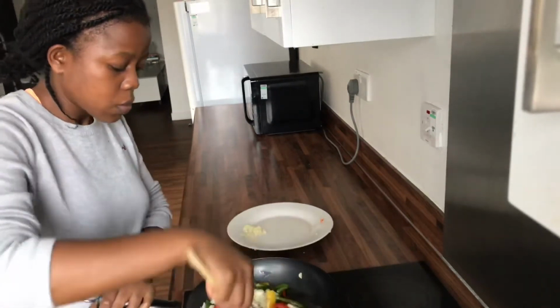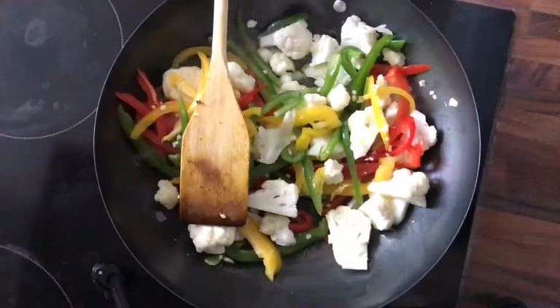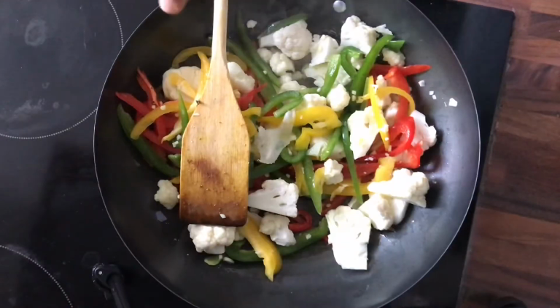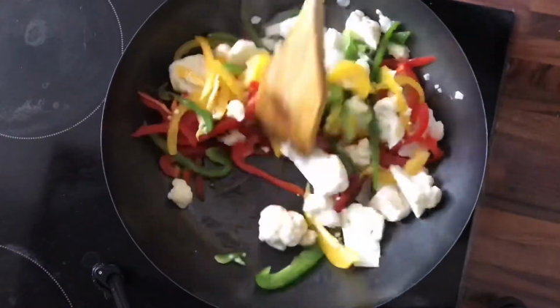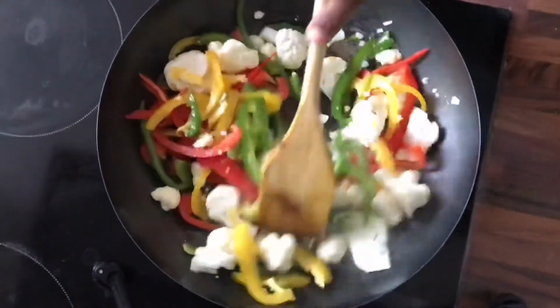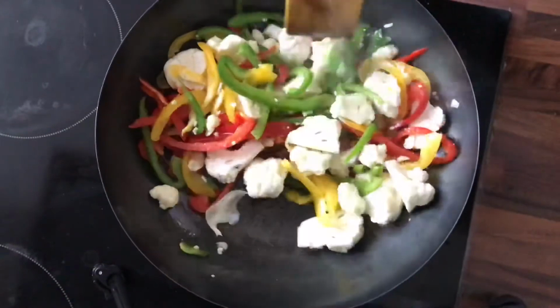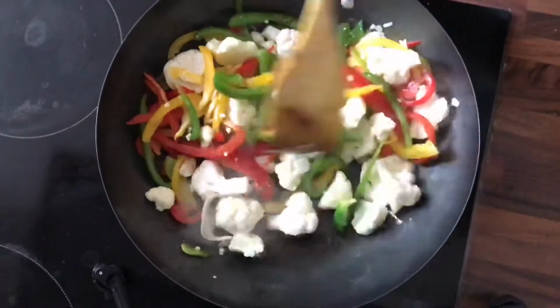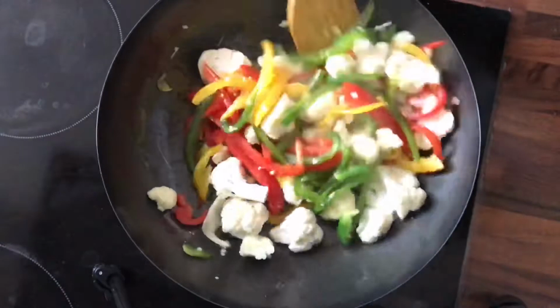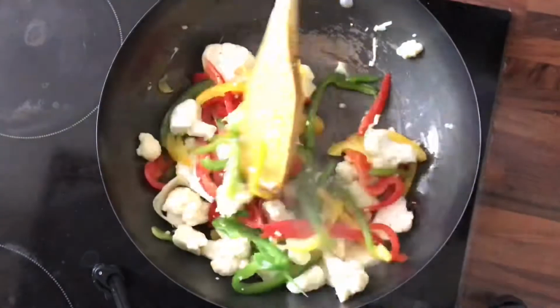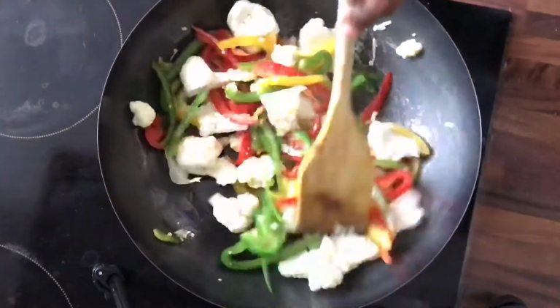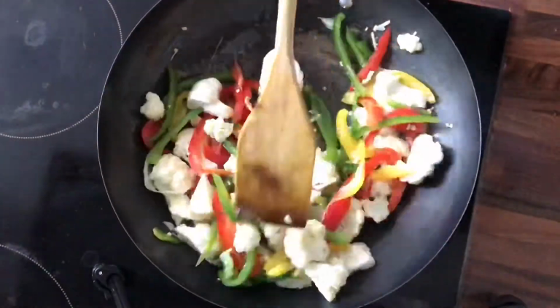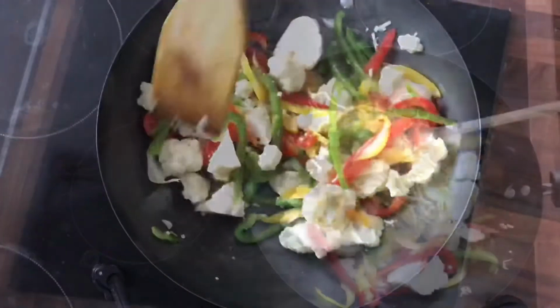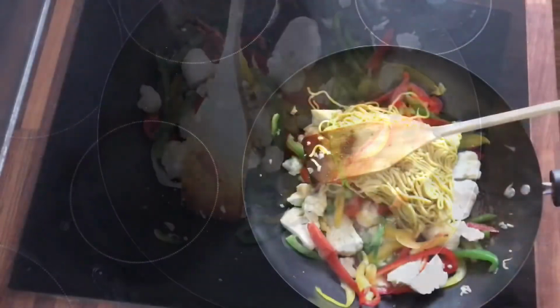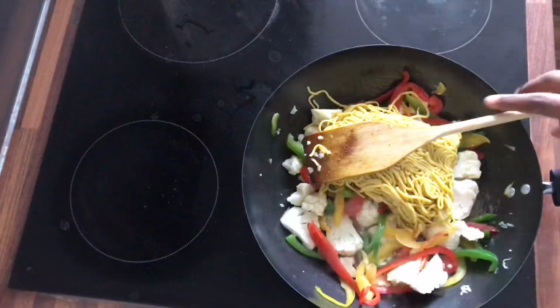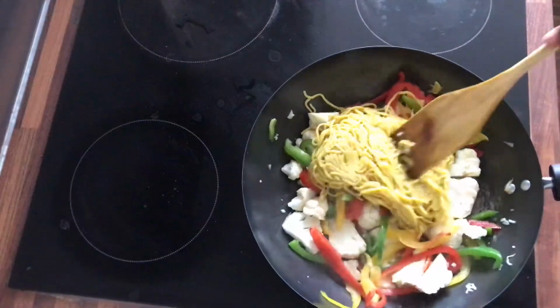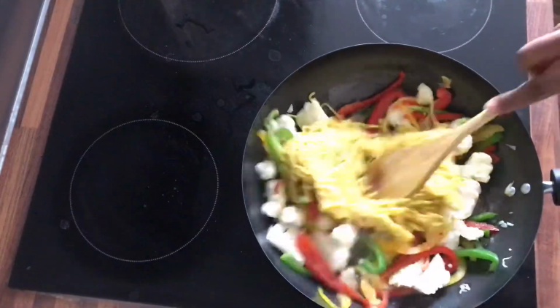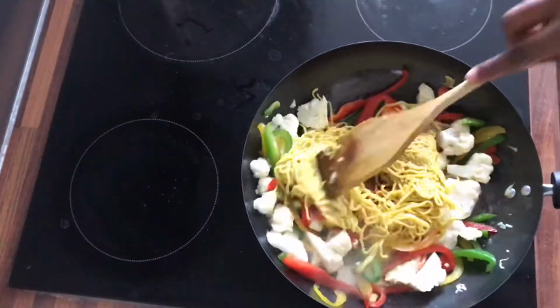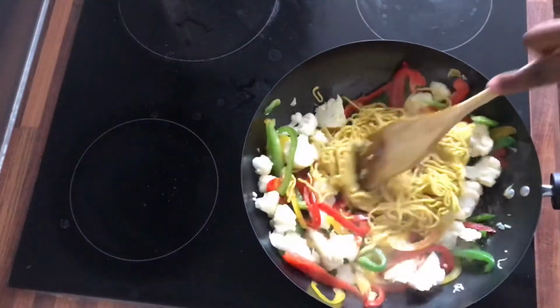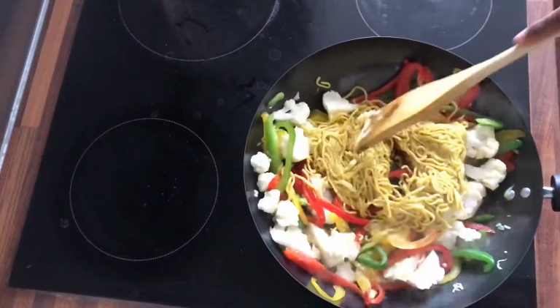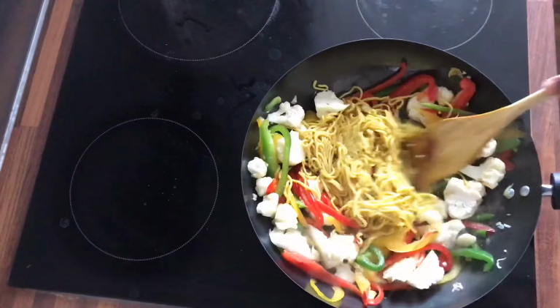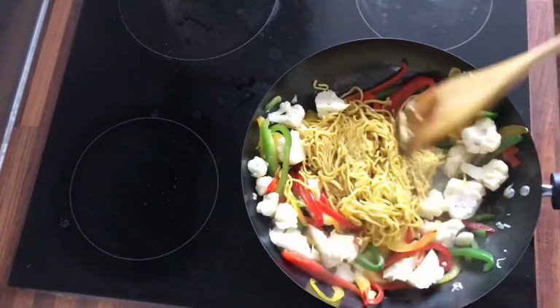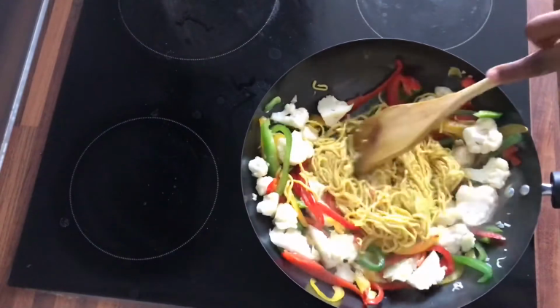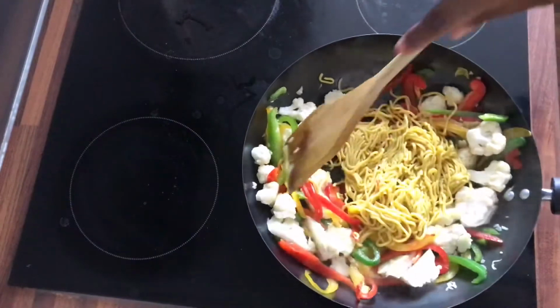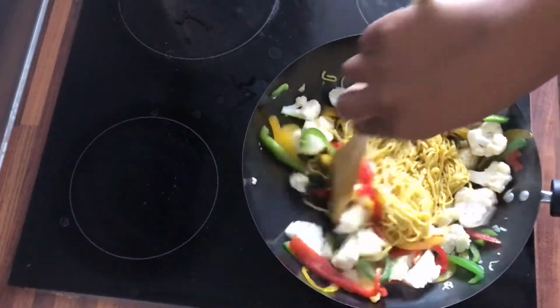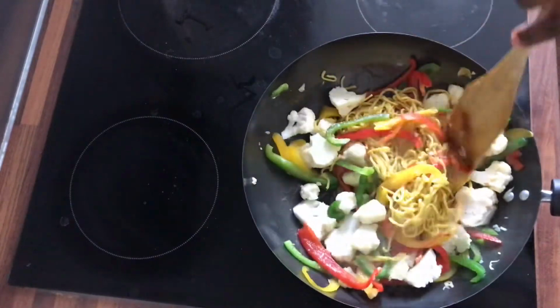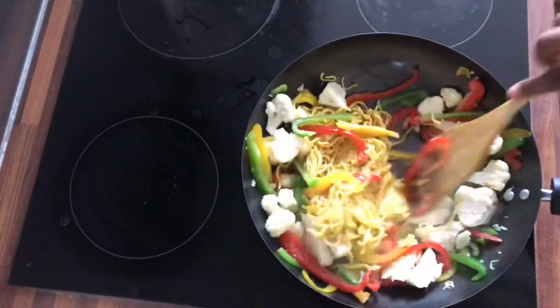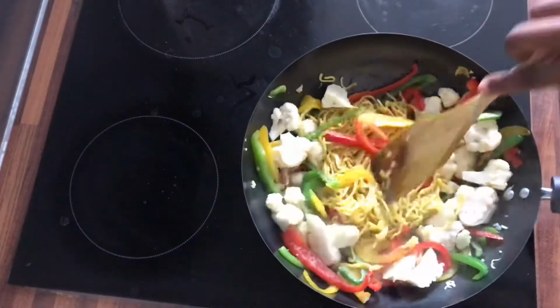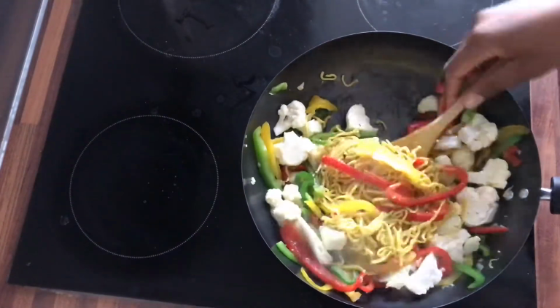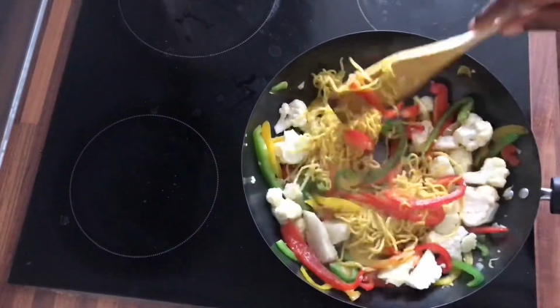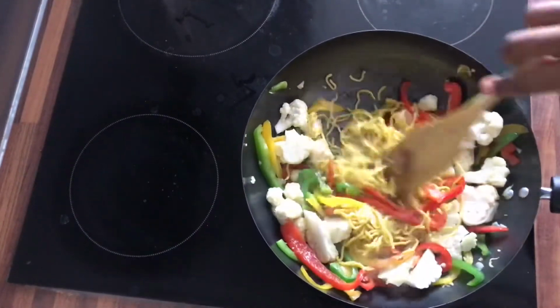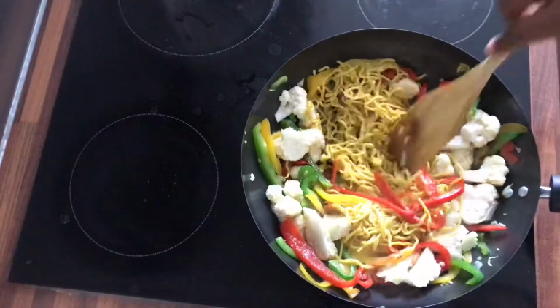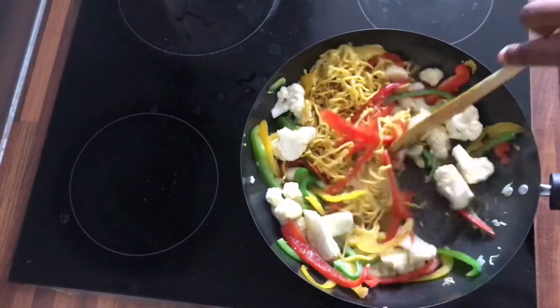And this is why I have my peppers cut lengthwise, because I feel it always mimics the length of the noodles. Here are the noodles that I'm using today, and I'm just going to make sure that I mix everything well together.